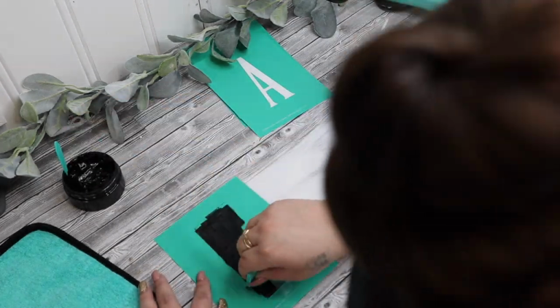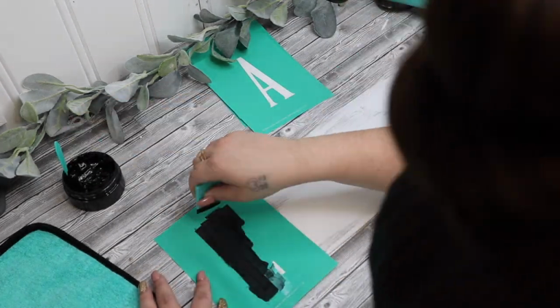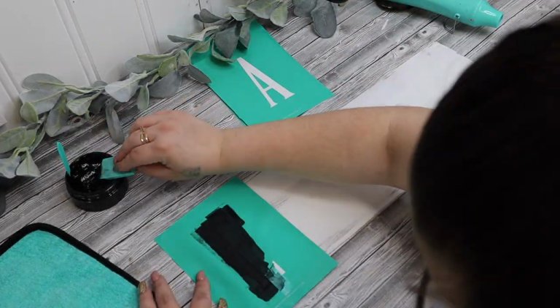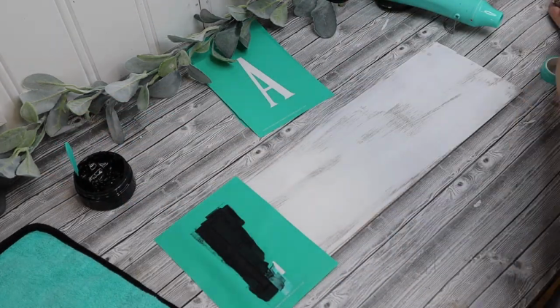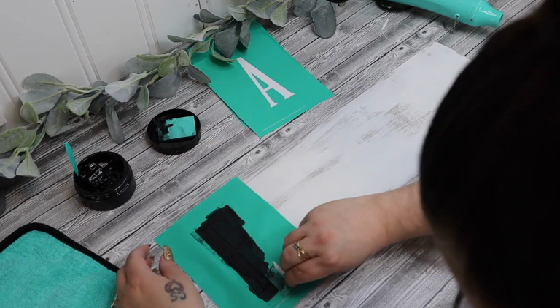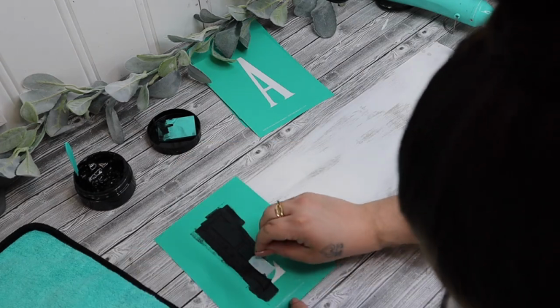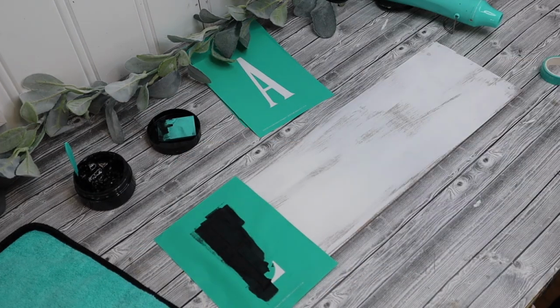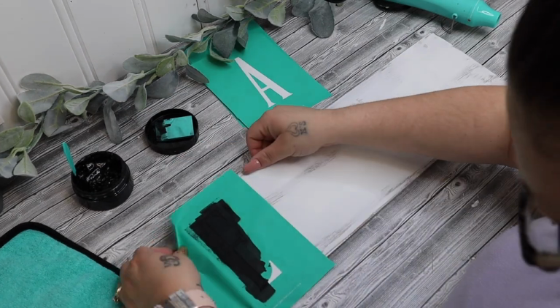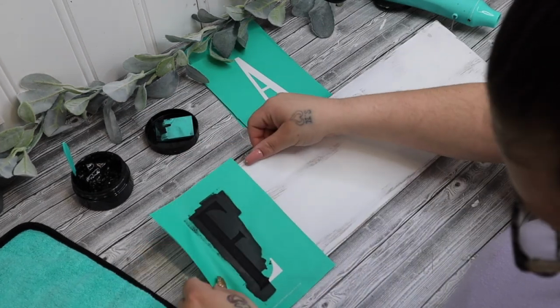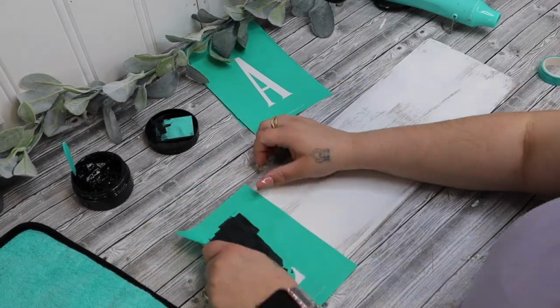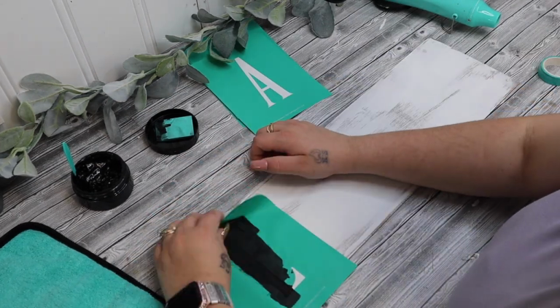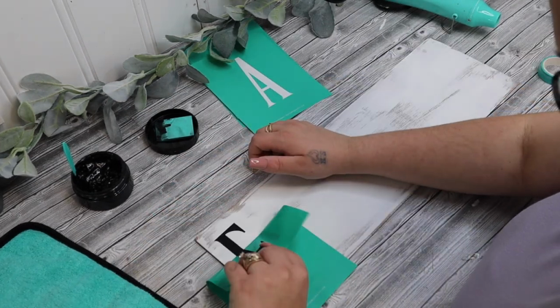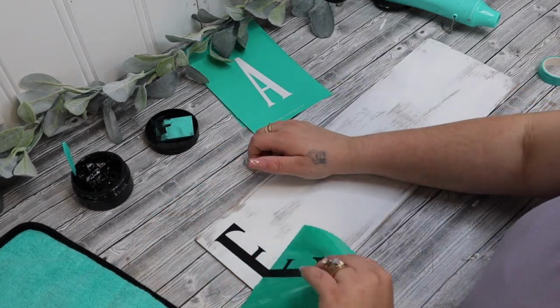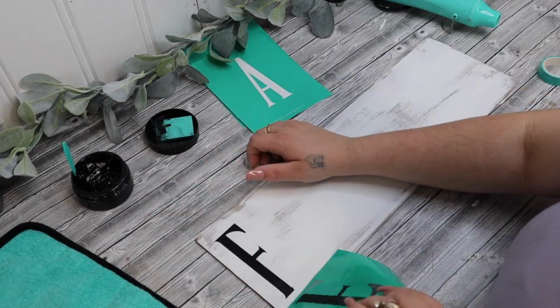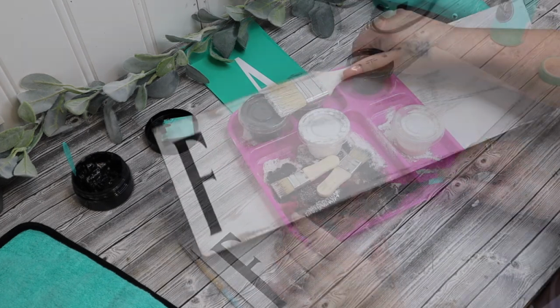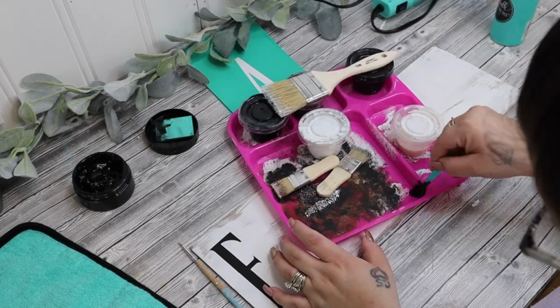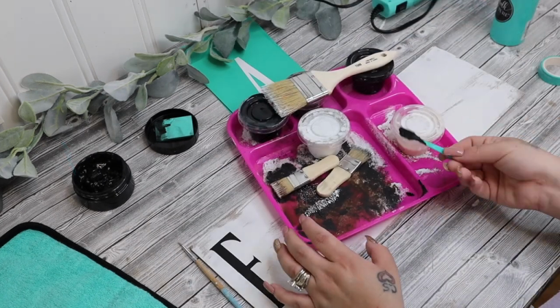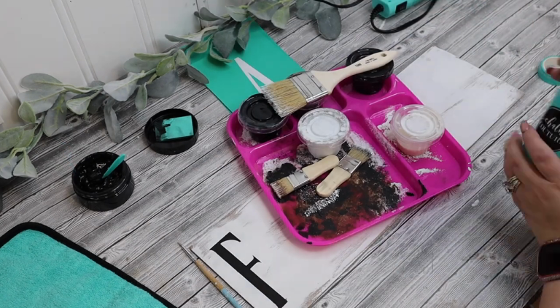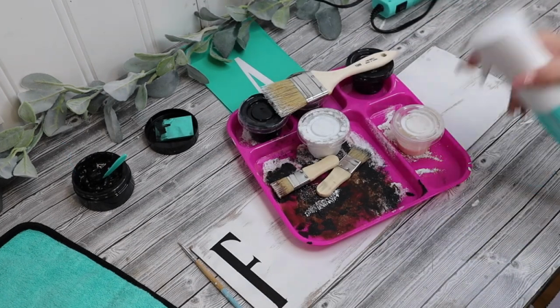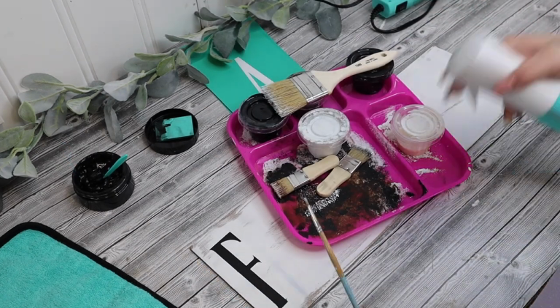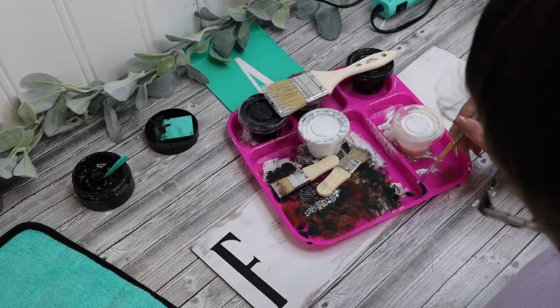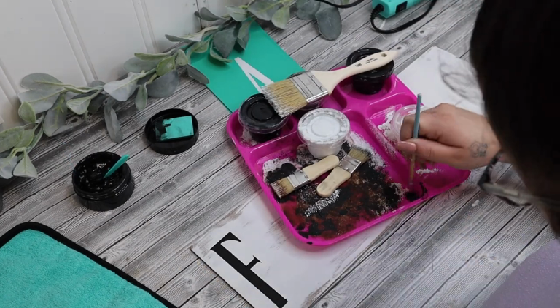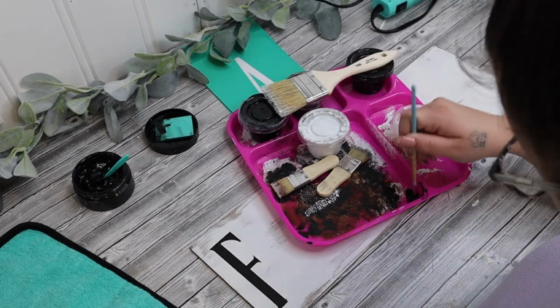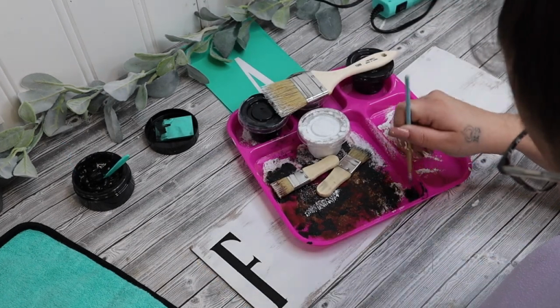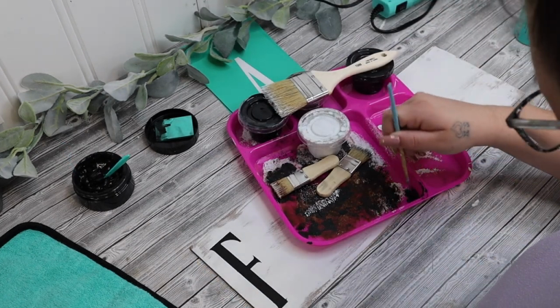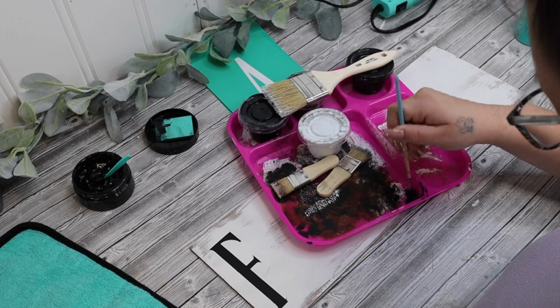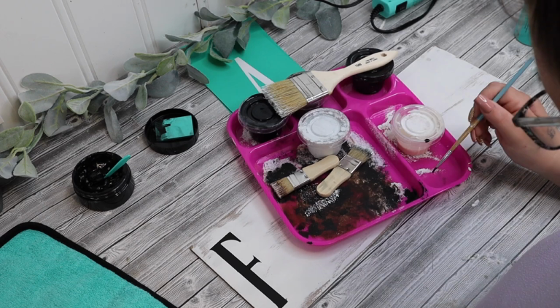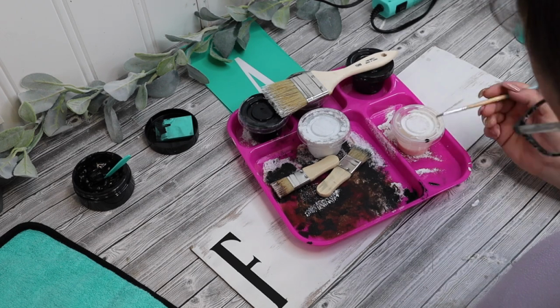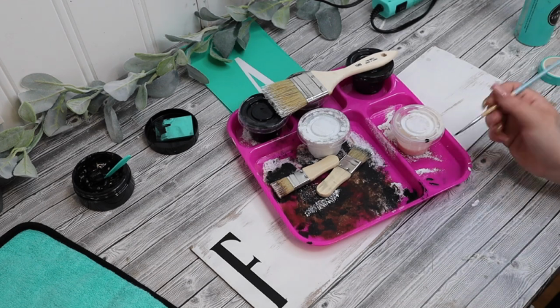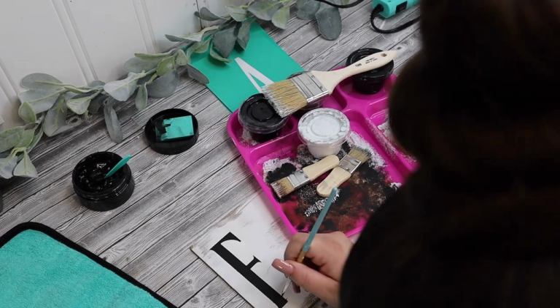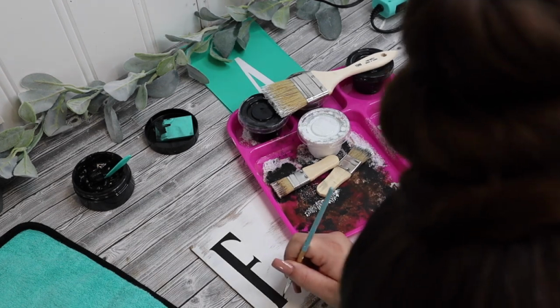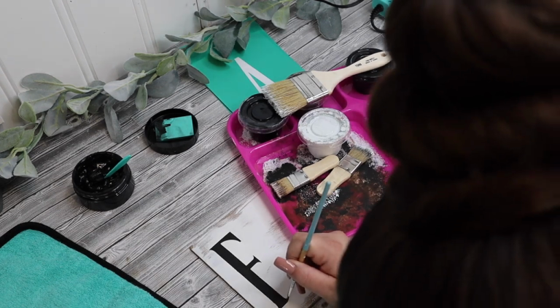I had already painted it. It is a longer sign from Dollar Tree — I believe I got it back around Easter — and I had just painted it with some white Waverly chalk paint and gave it a distressed coat.